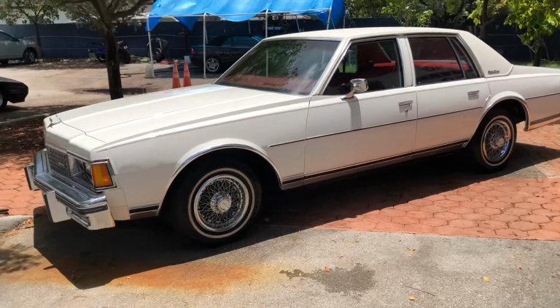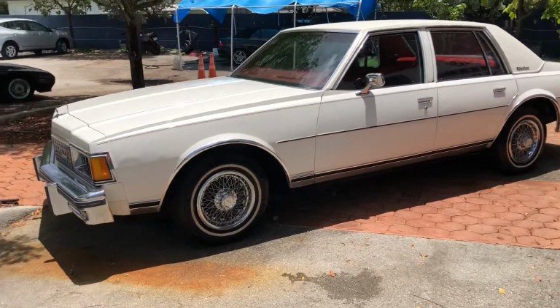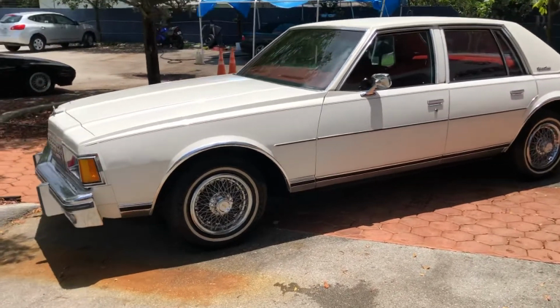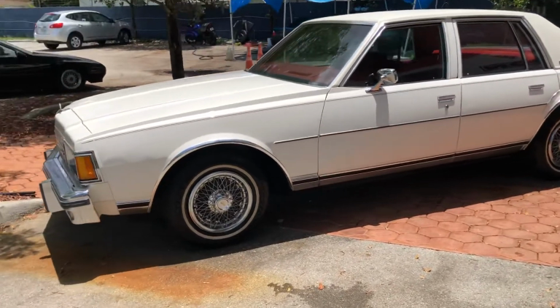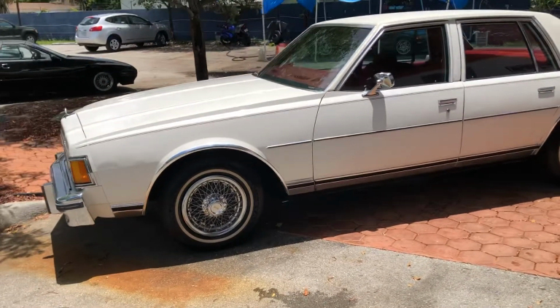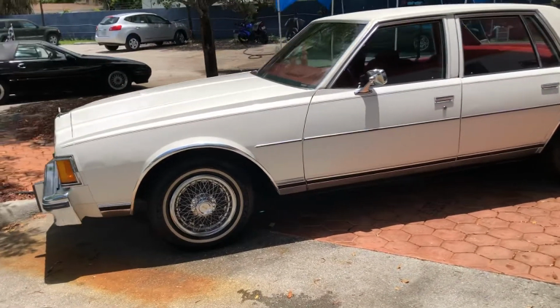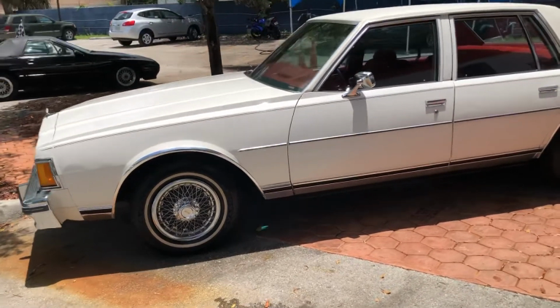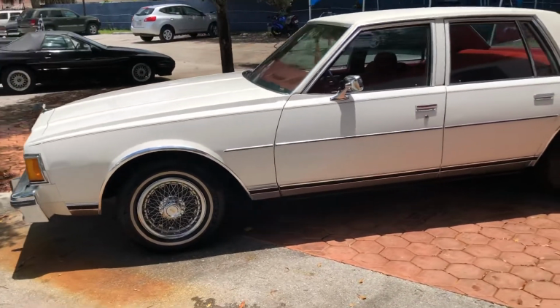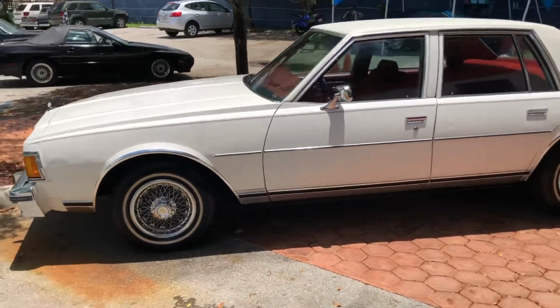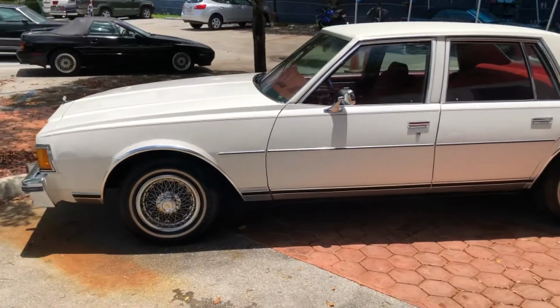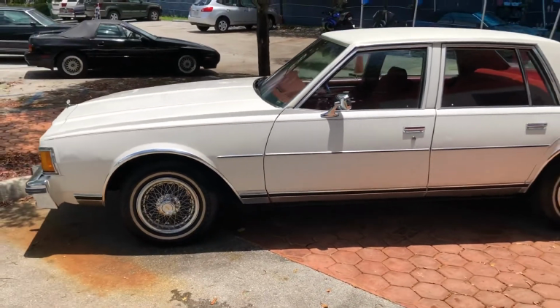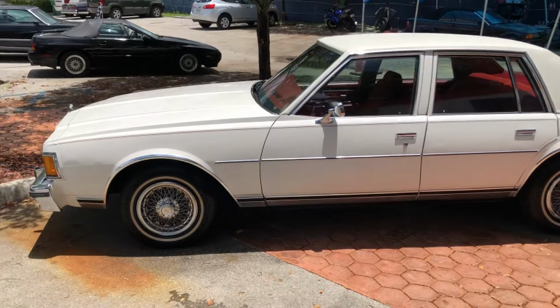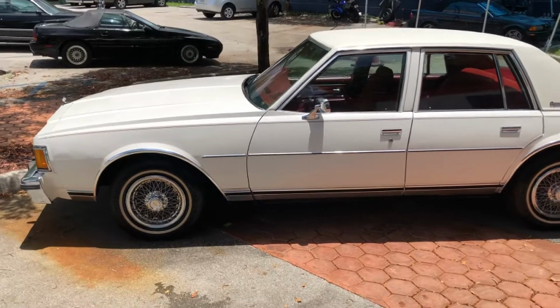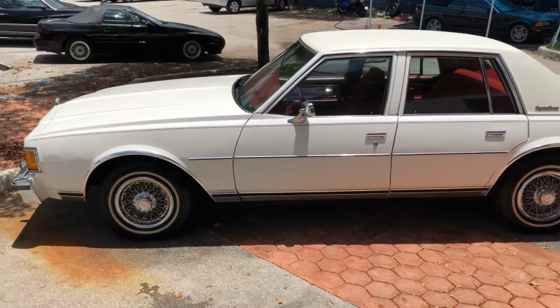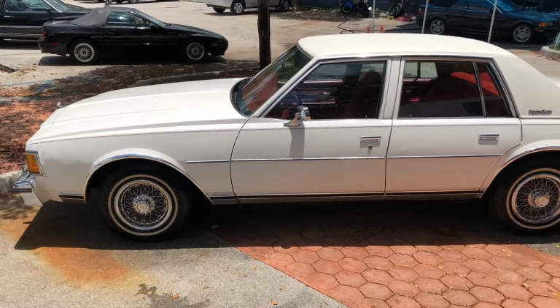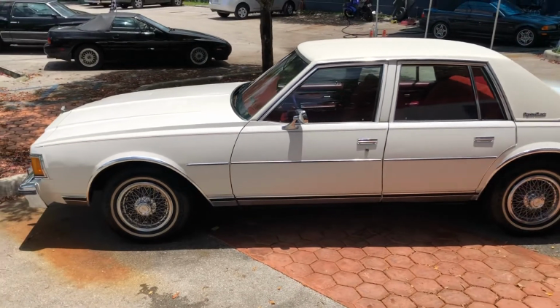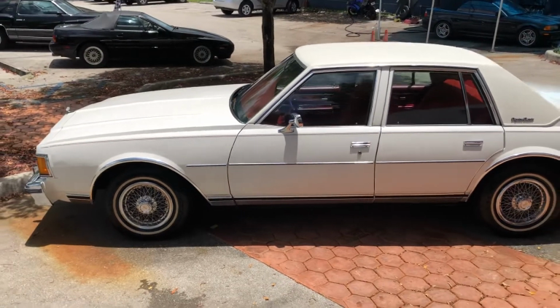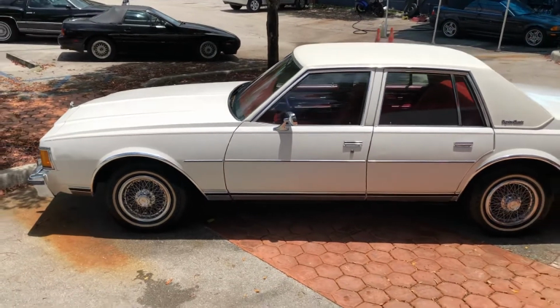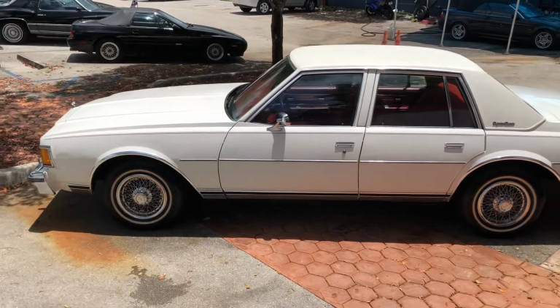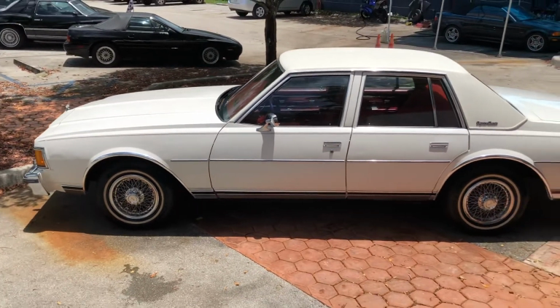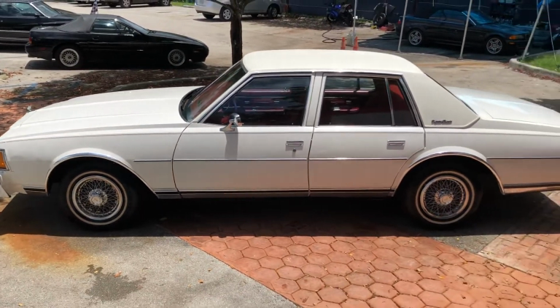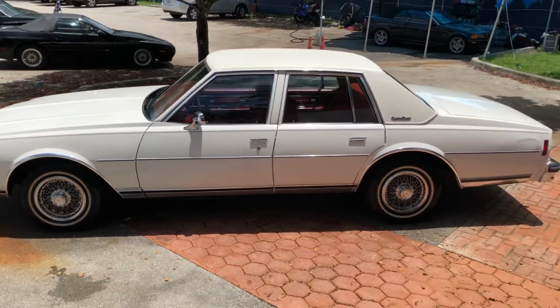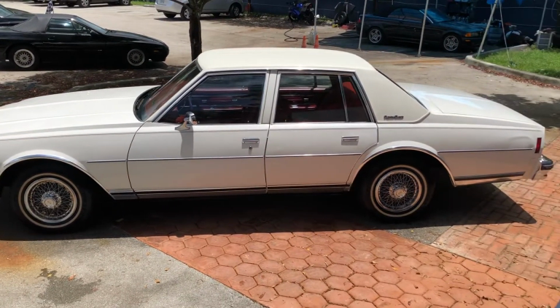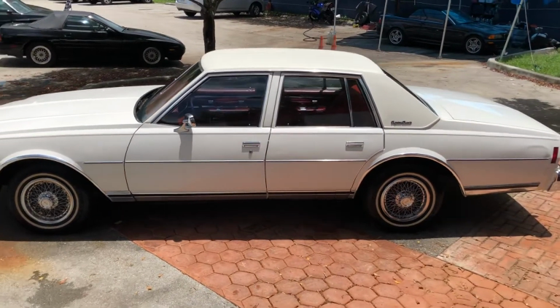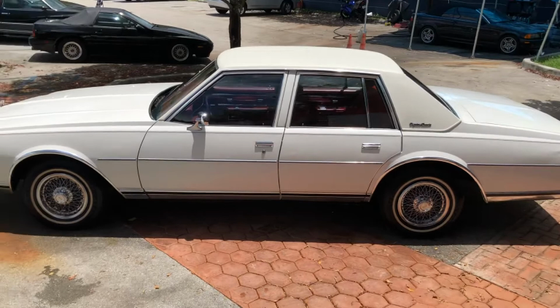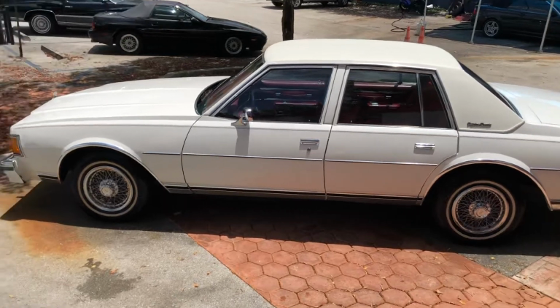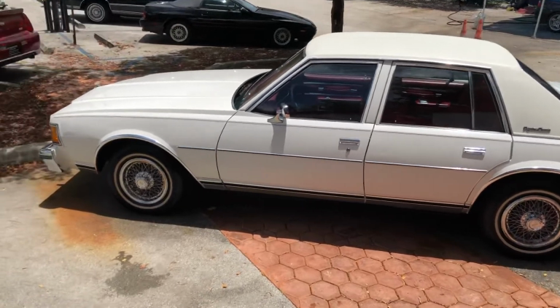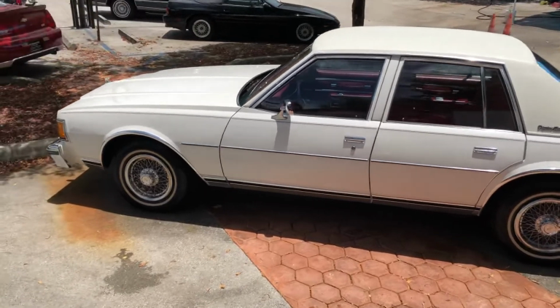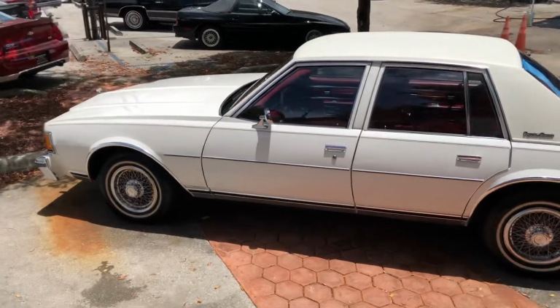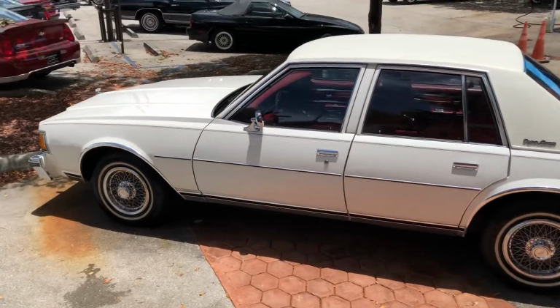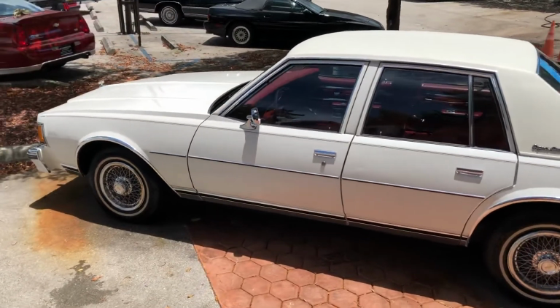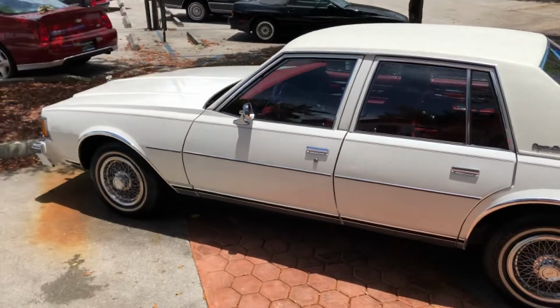We sell and ship worldwide, we finance nationwide. Please visit our website for more information — the link is located in the description of this video, just scroll down.